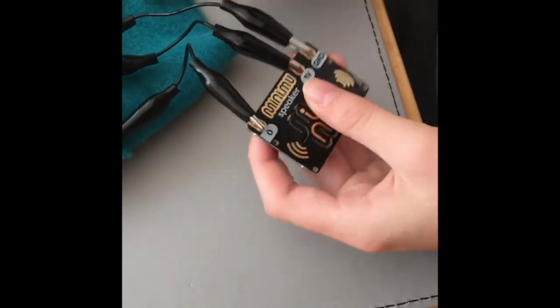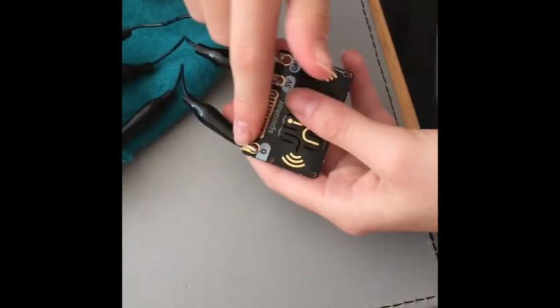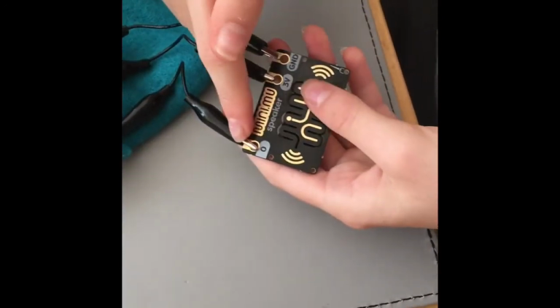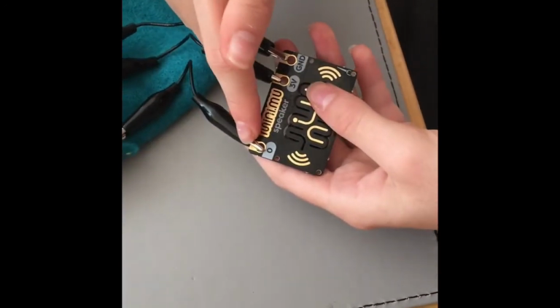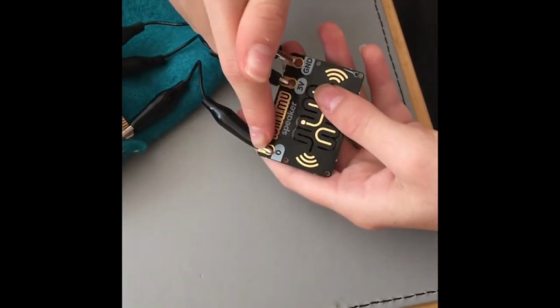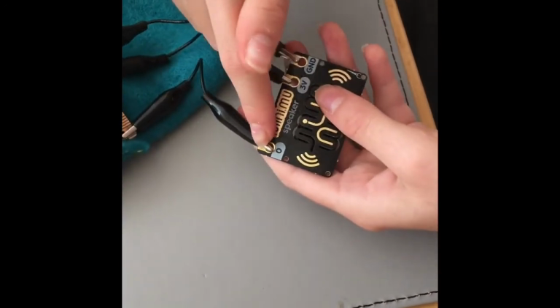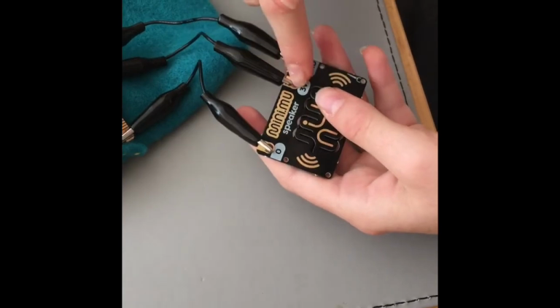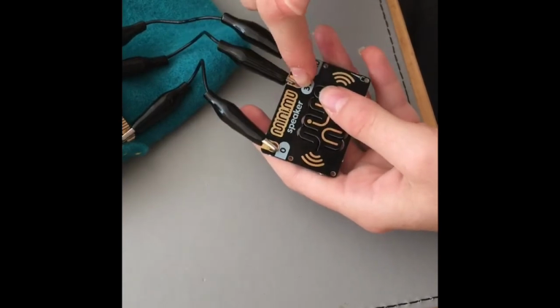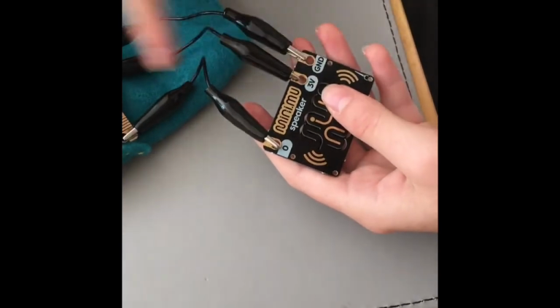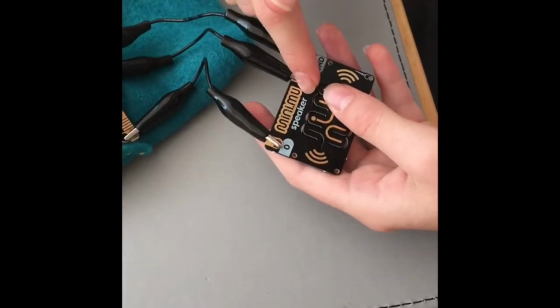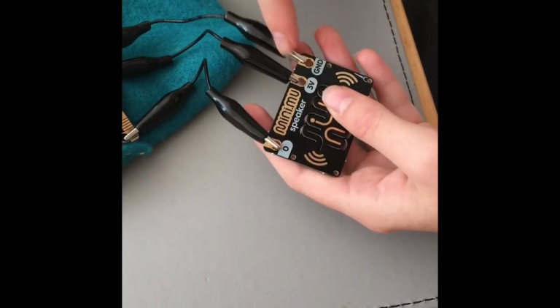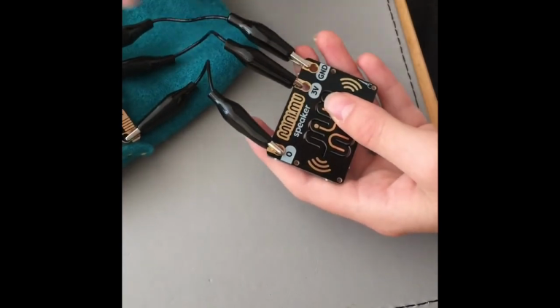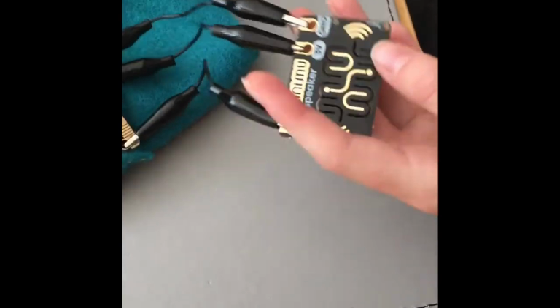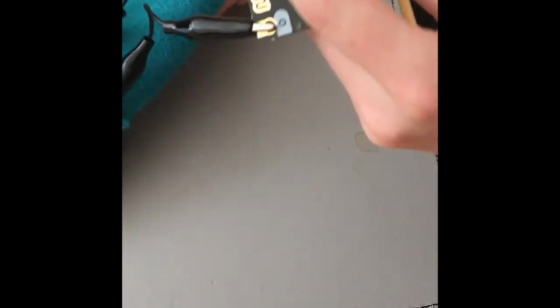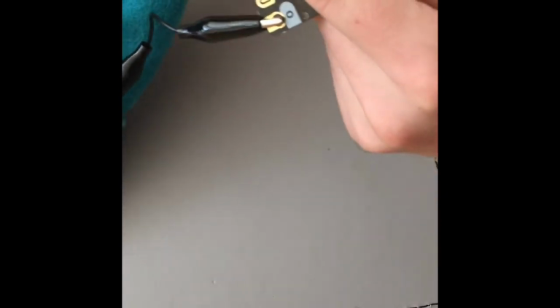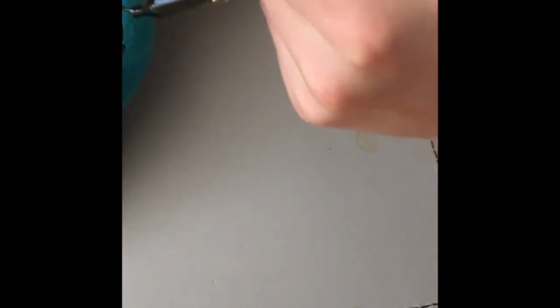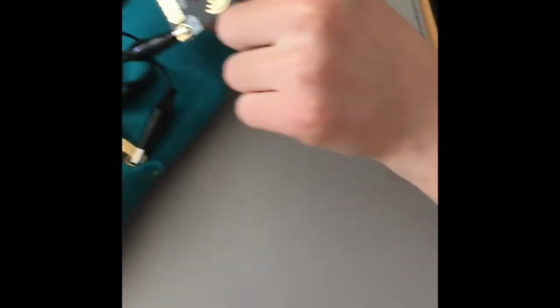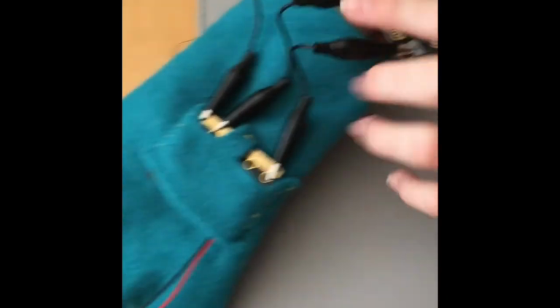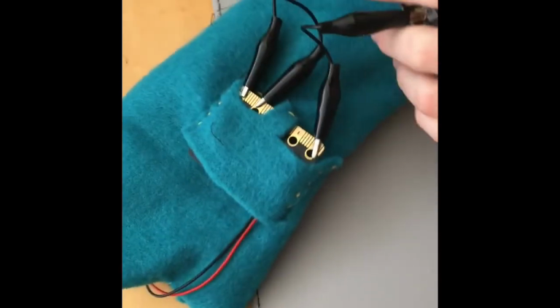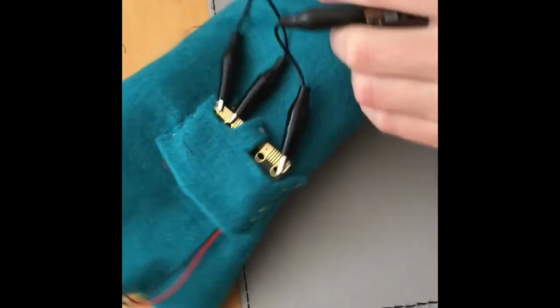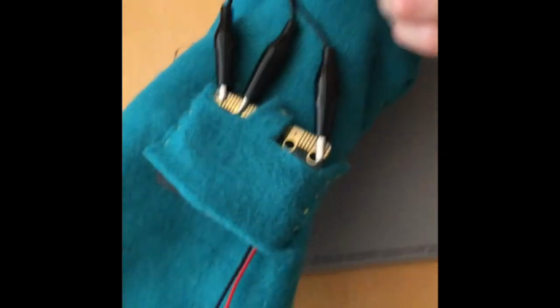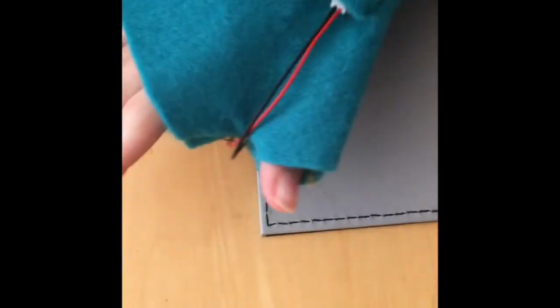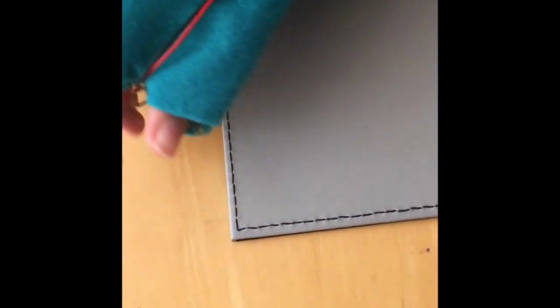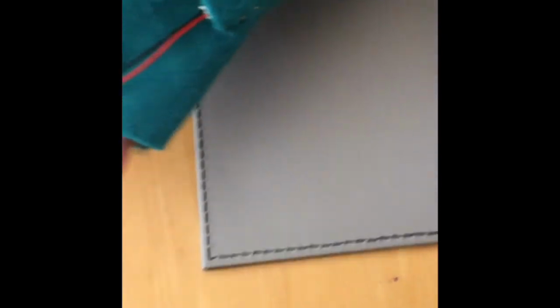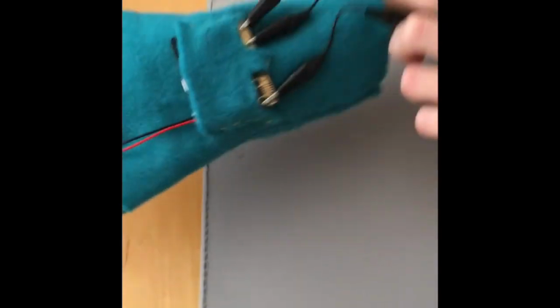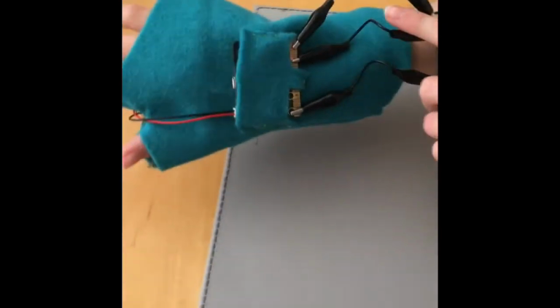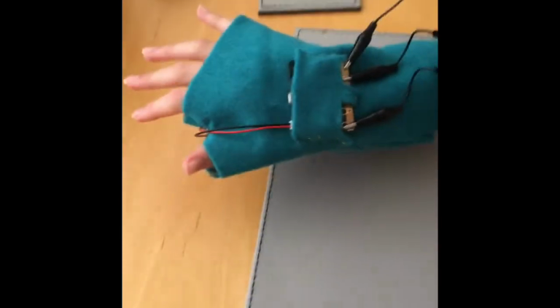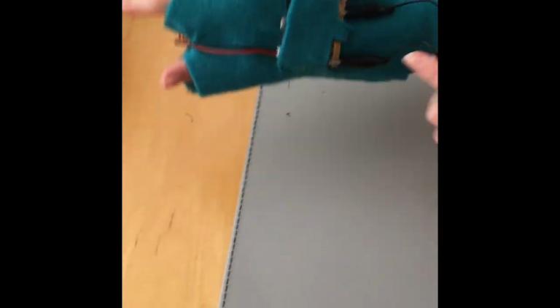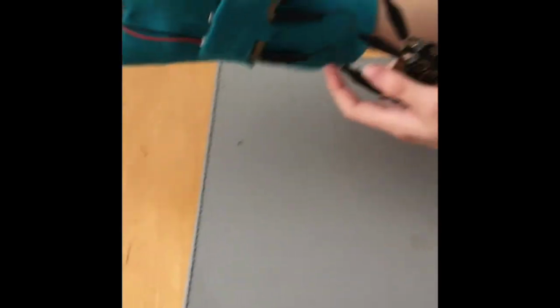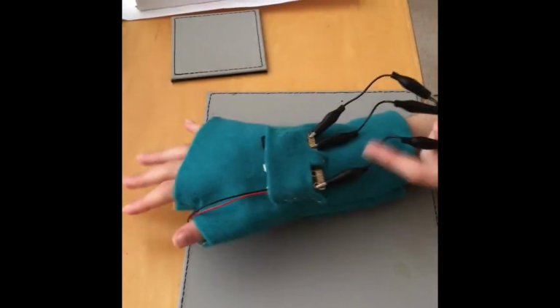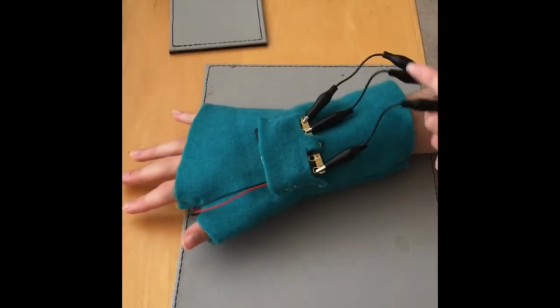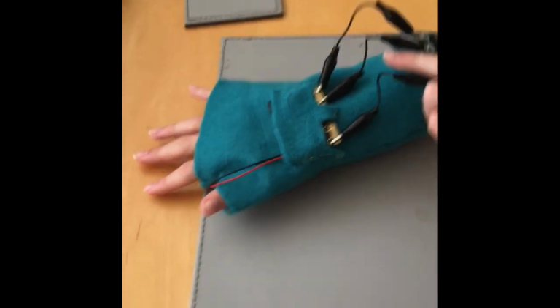The zero pin is normally used for control, the three volt is to power, and the ground basically gets rid of the electricity so it's safe for you to wear. And it looks like this.